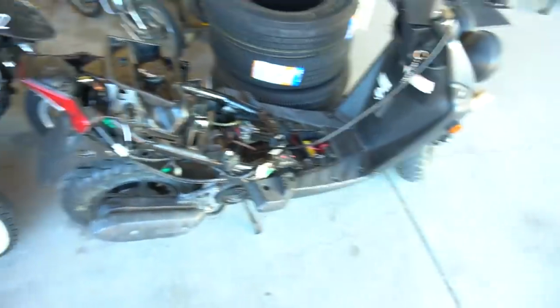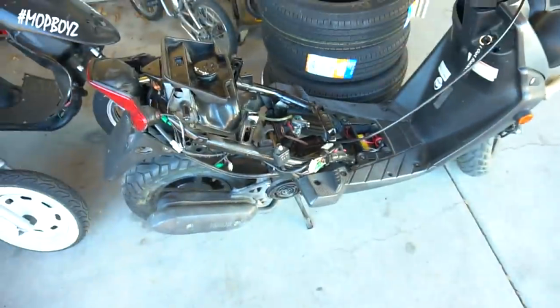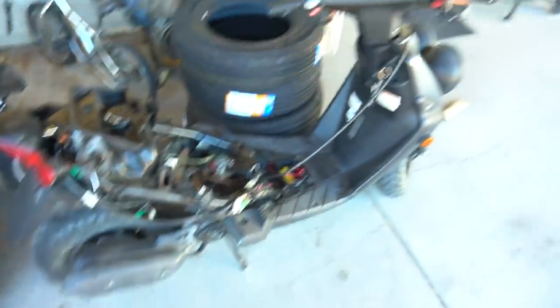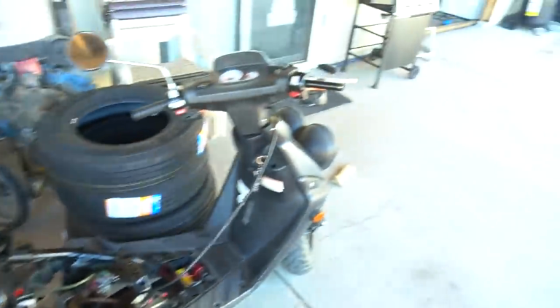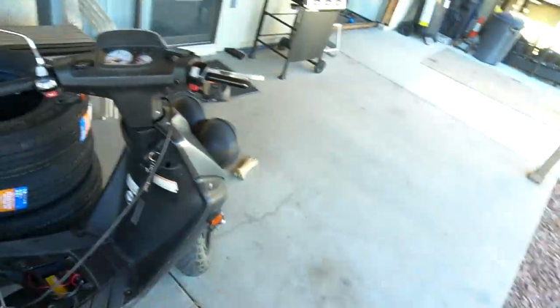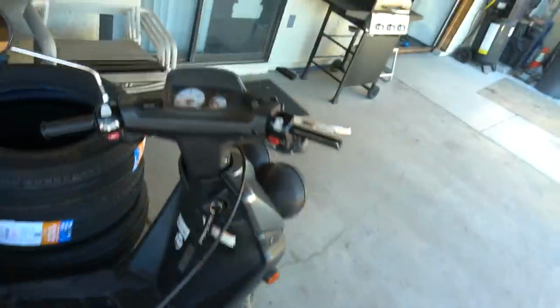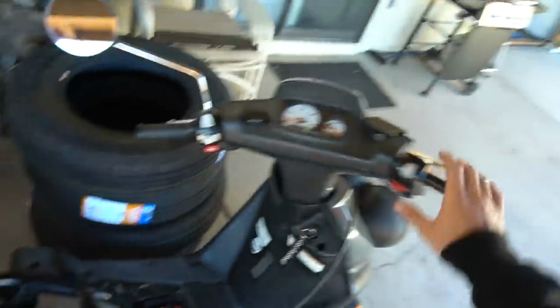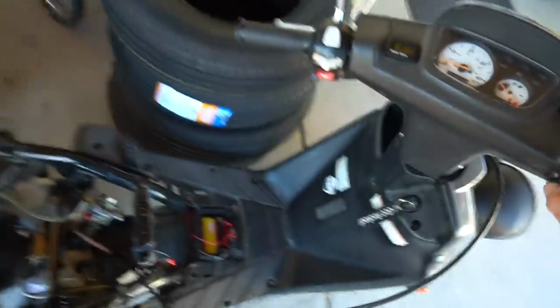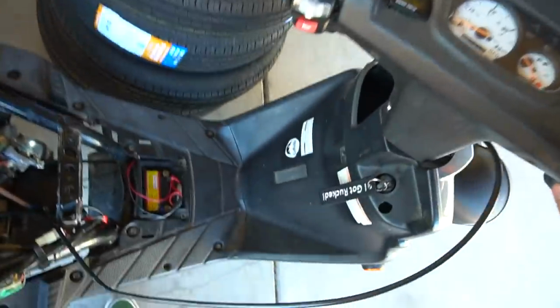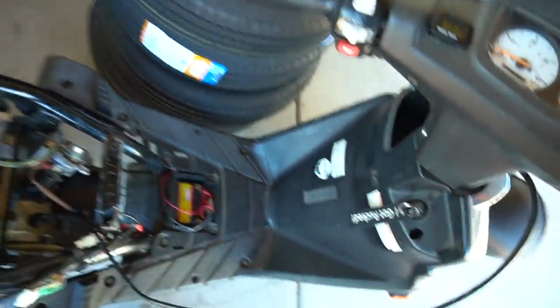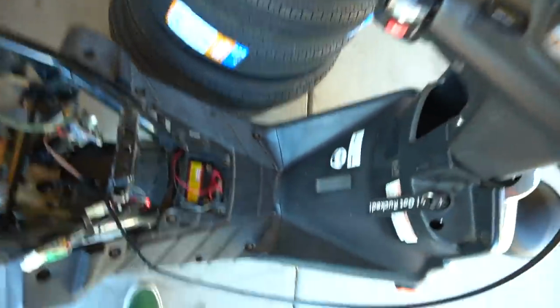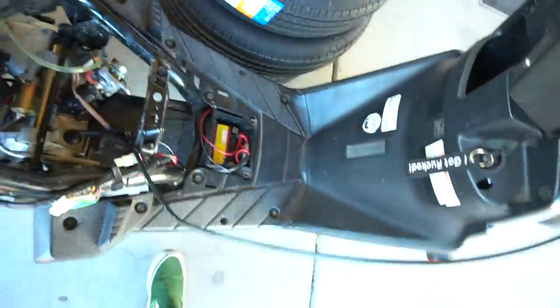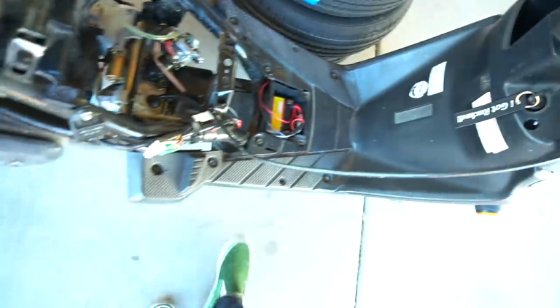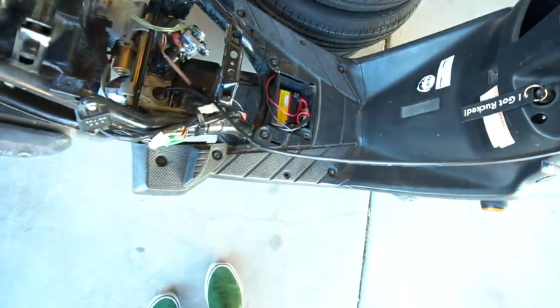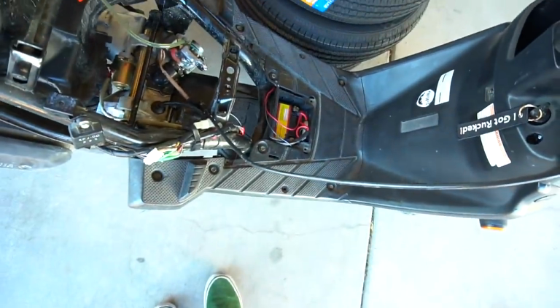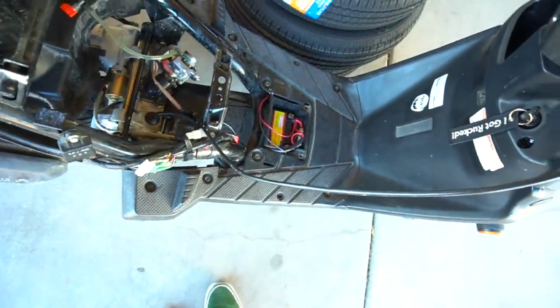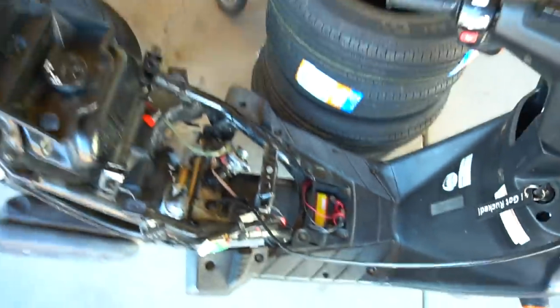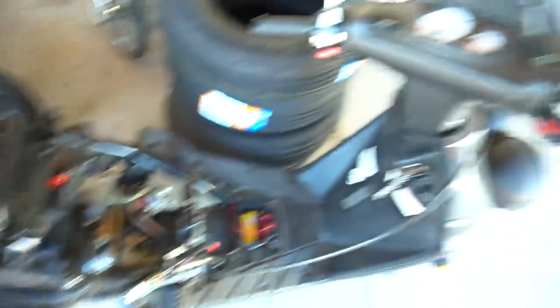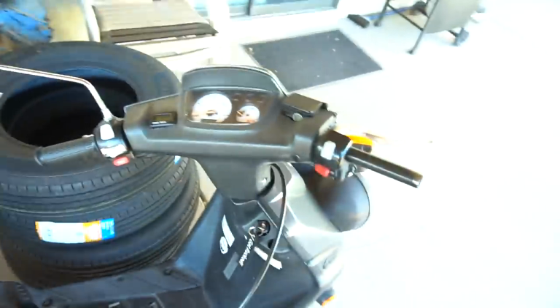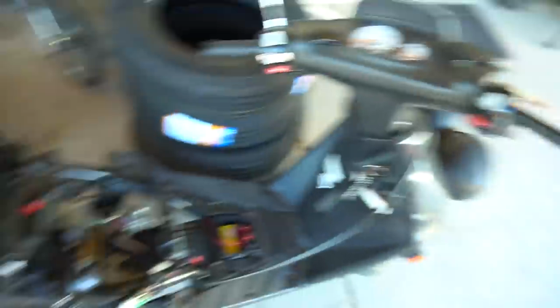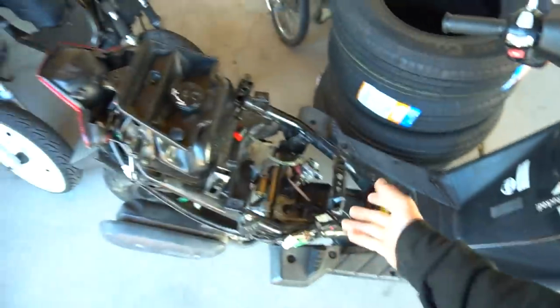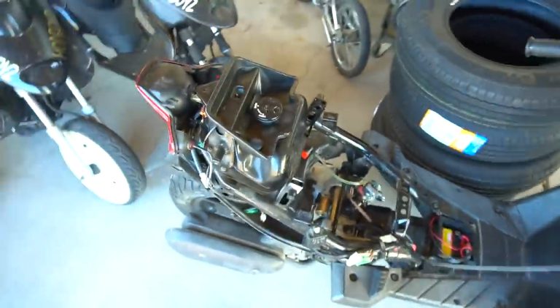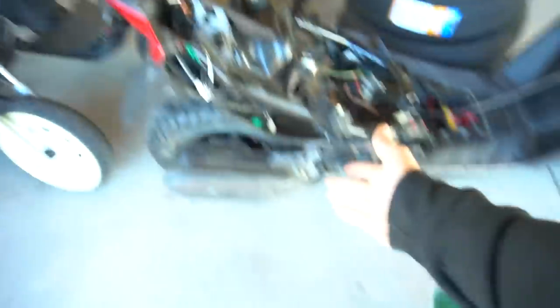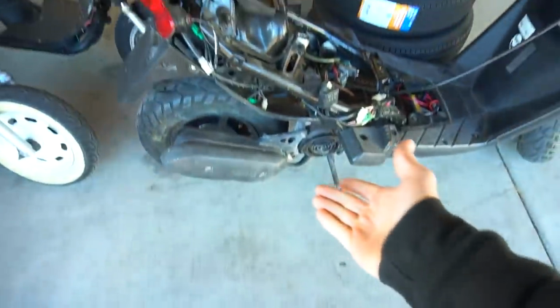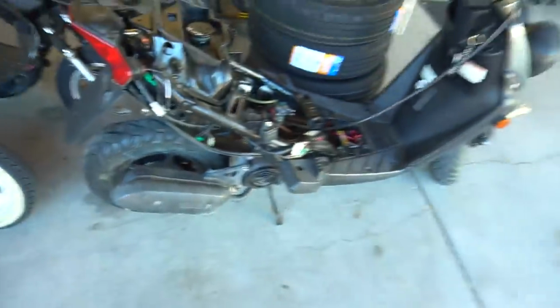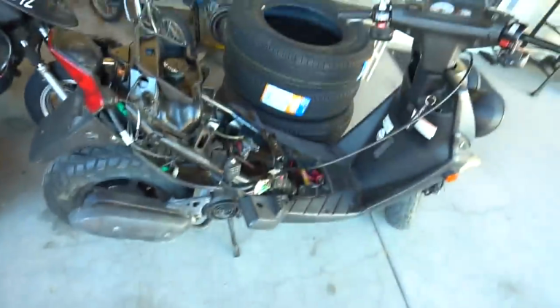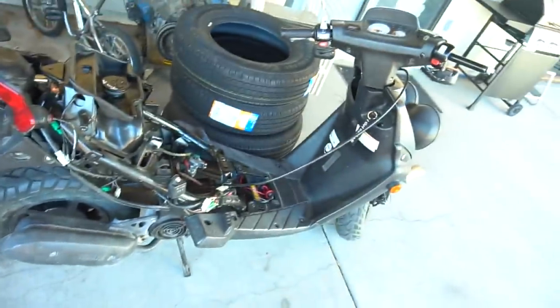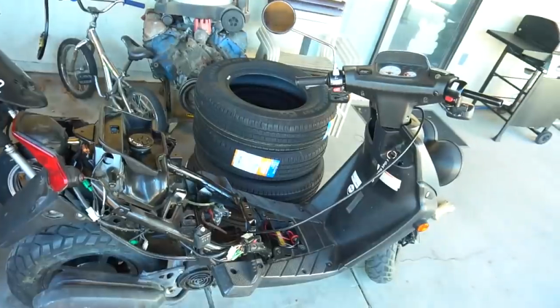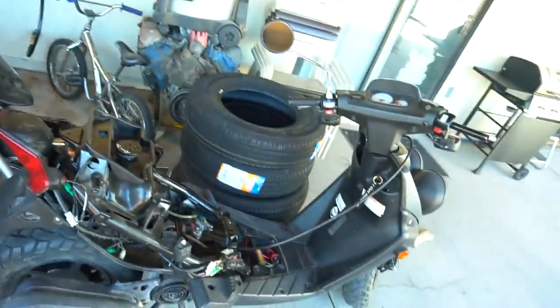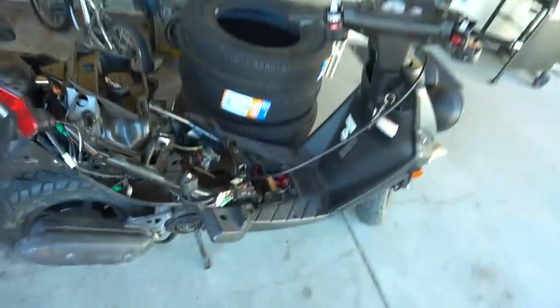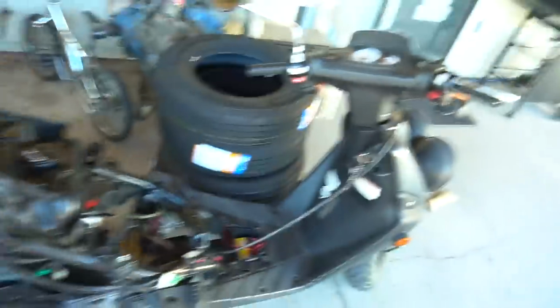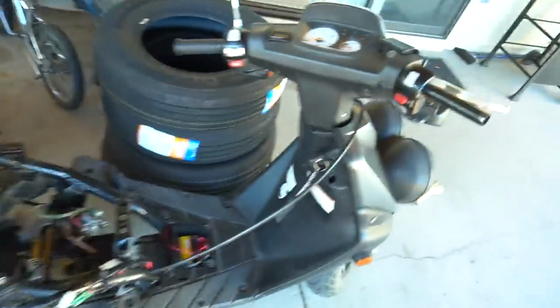Then this thing's gonna be pretty much for sale. I'll start it here in a little bit, but I pretty much just gotta hand choke it — put my hand over the carb and it'll run. Stock 50, stock pipes back on it. There it is. Zuma Bug Eye. Bye-bye.